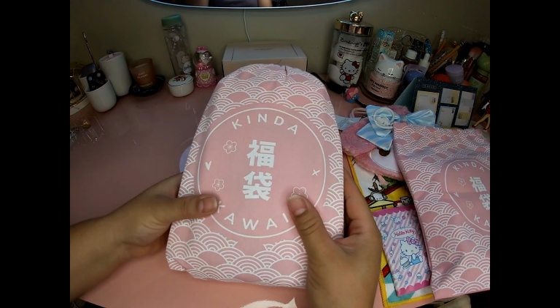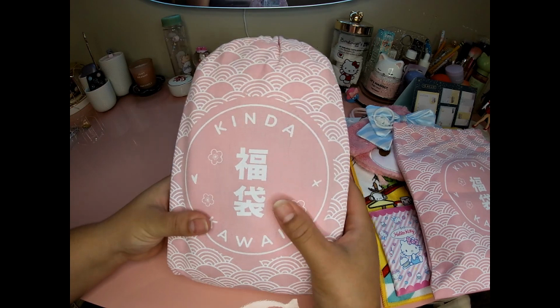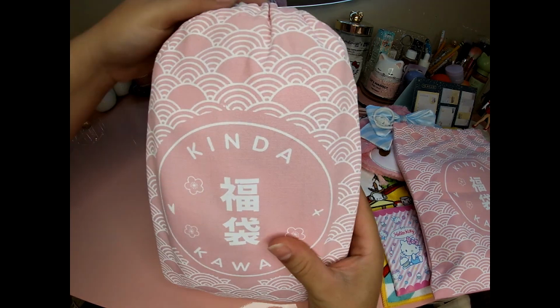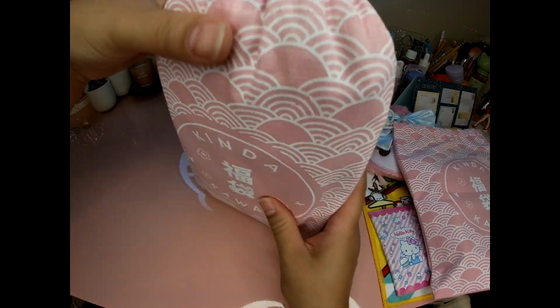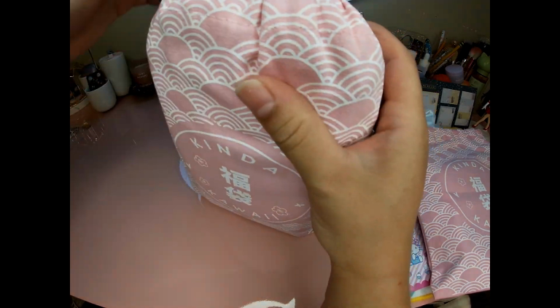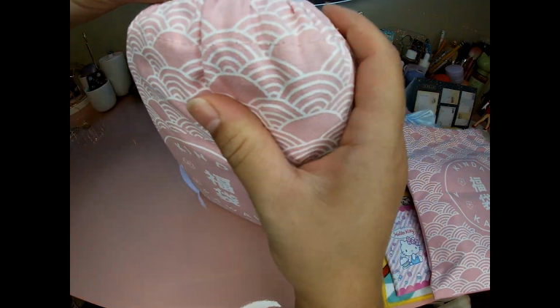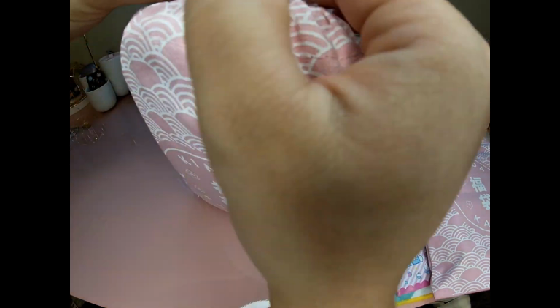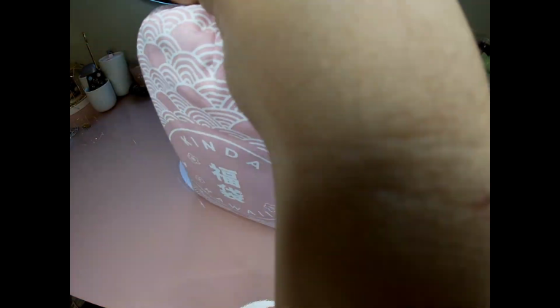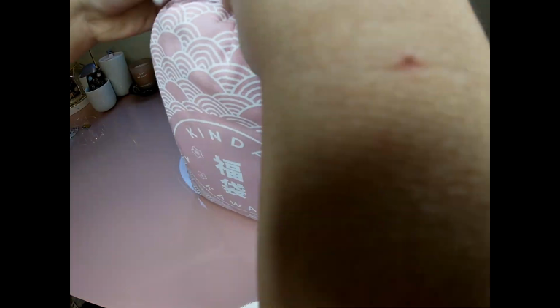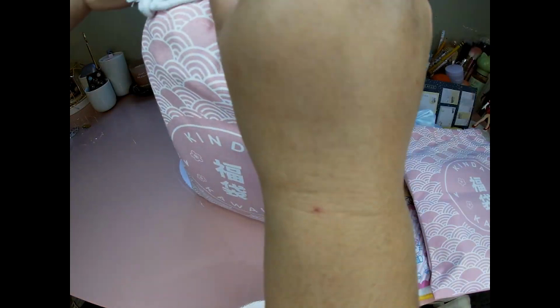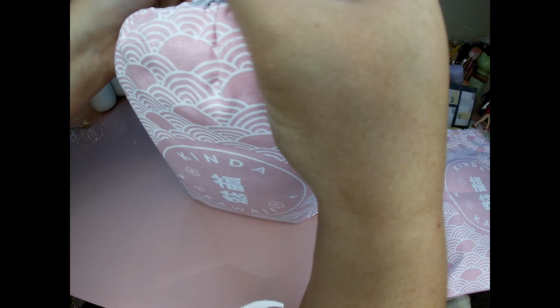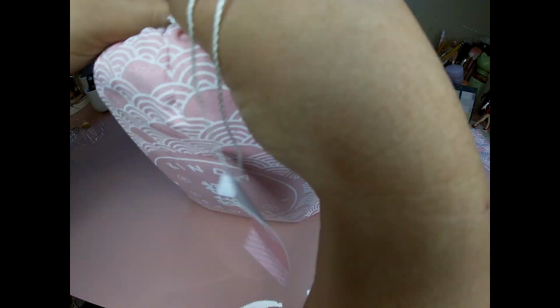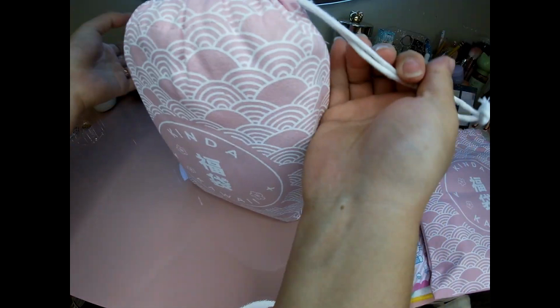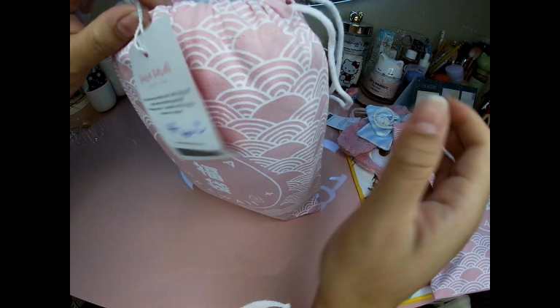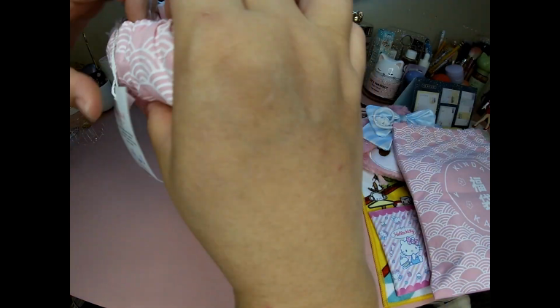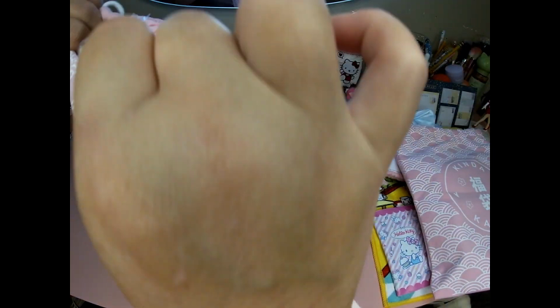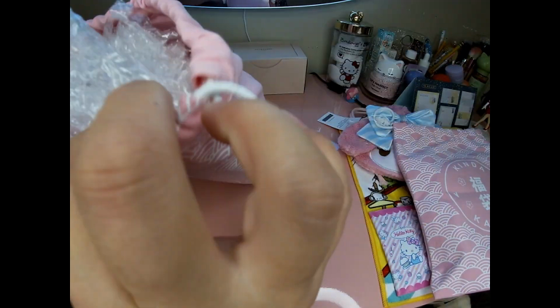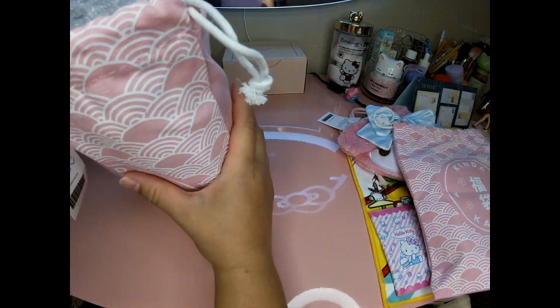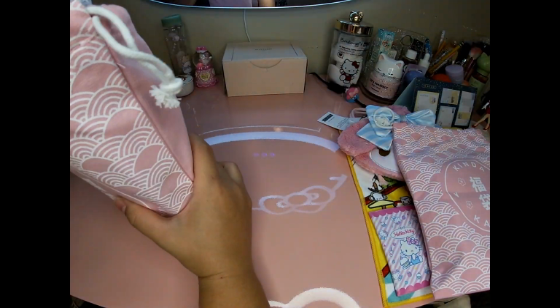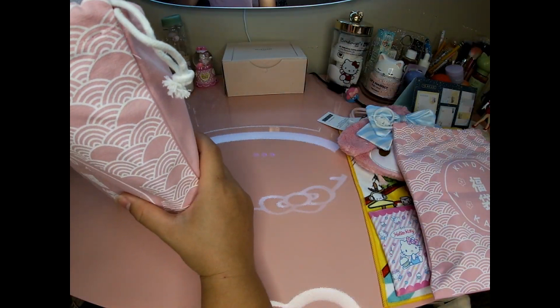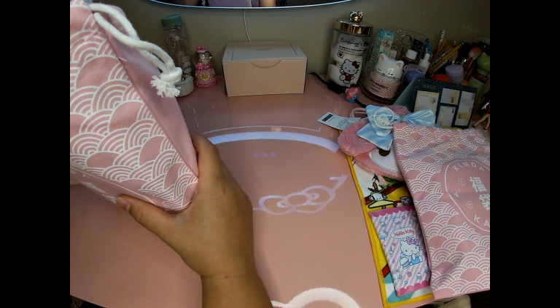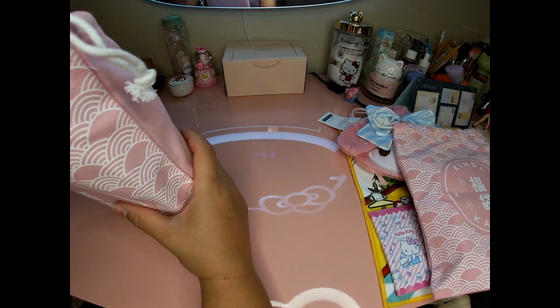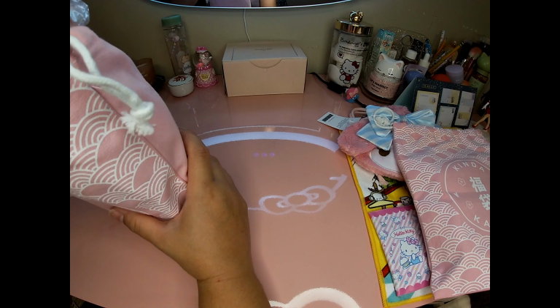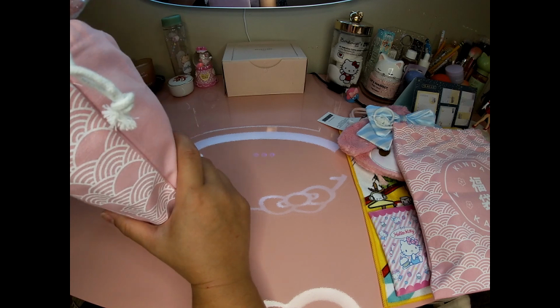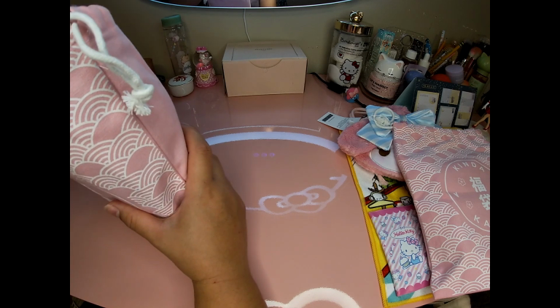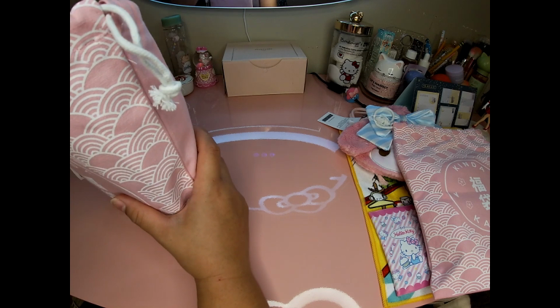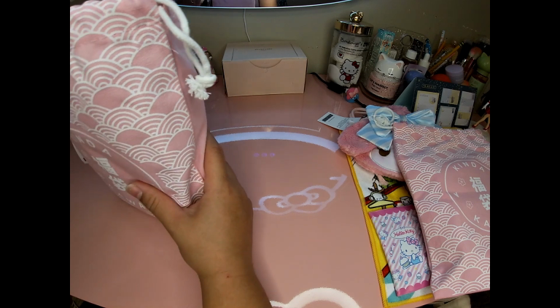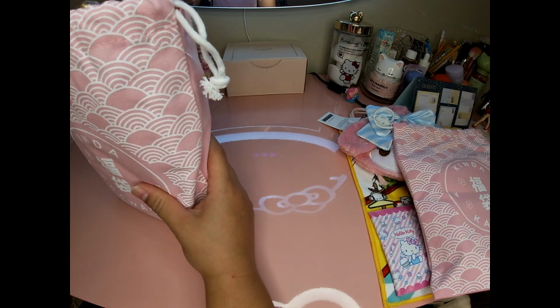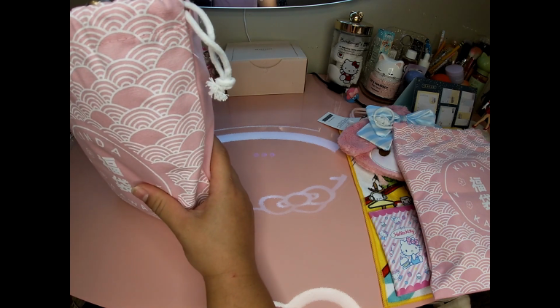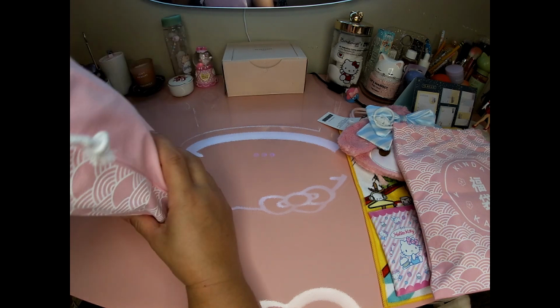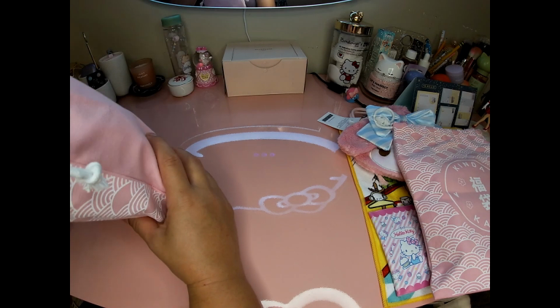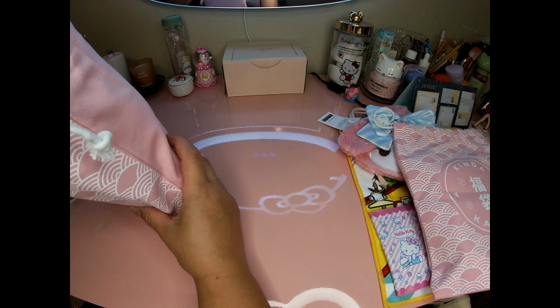I'm assuming this is the Hello Kitty bag. To me it'd be worth at the most $20, not $30.